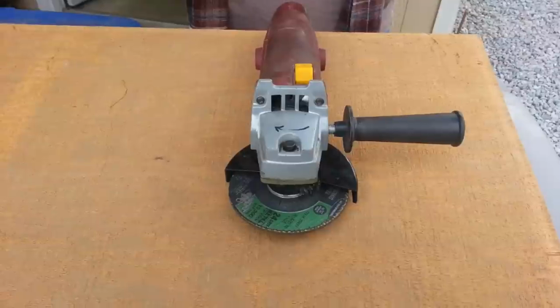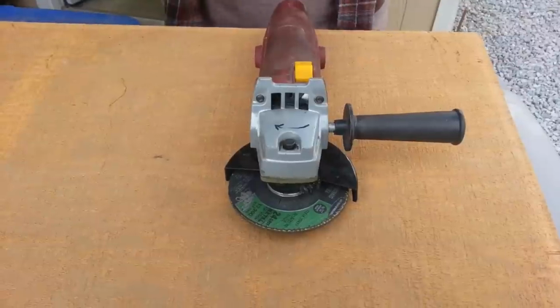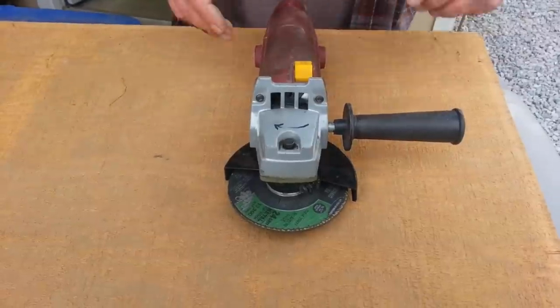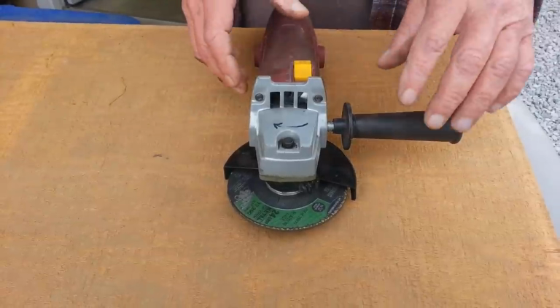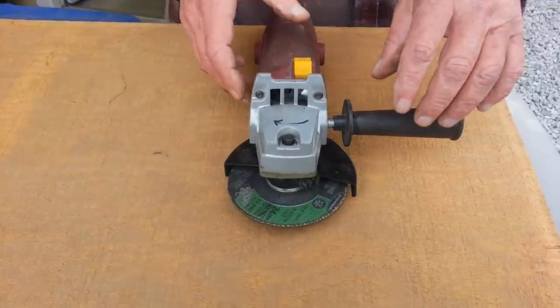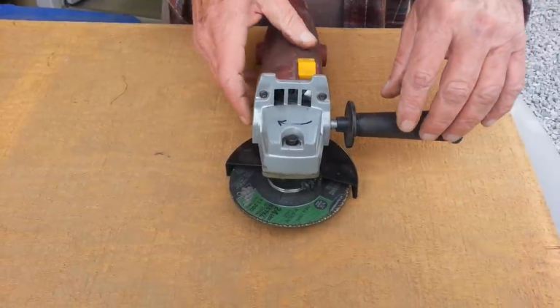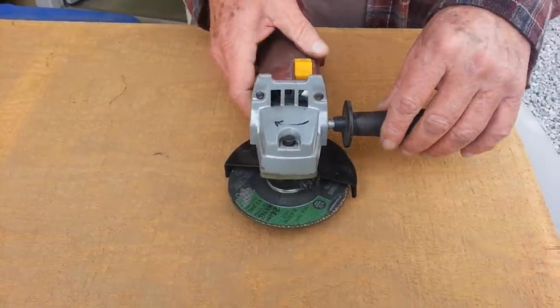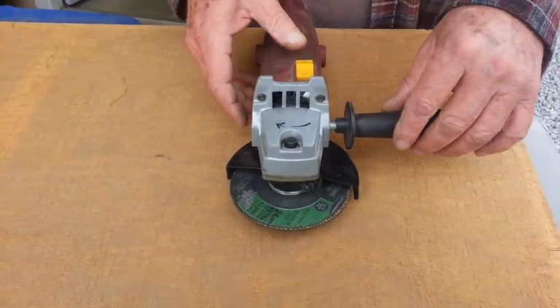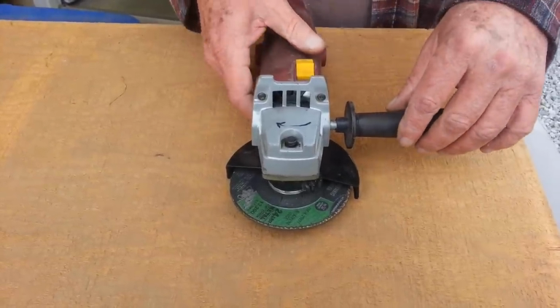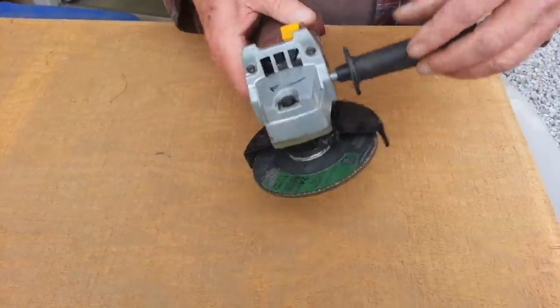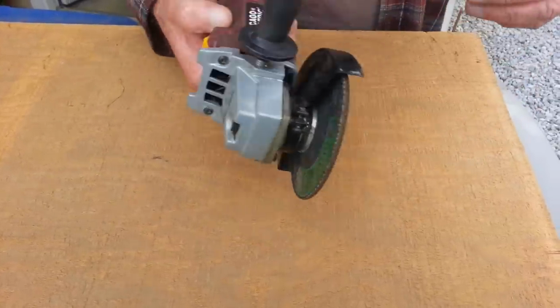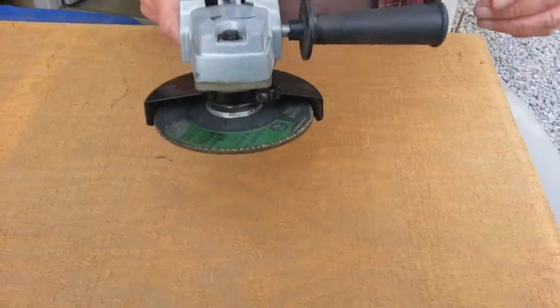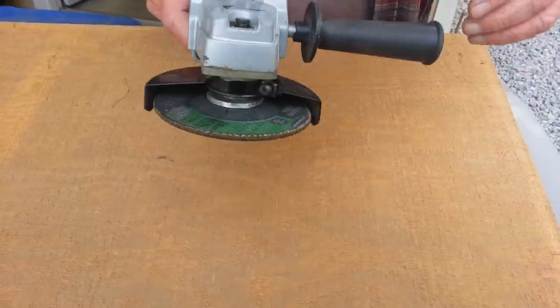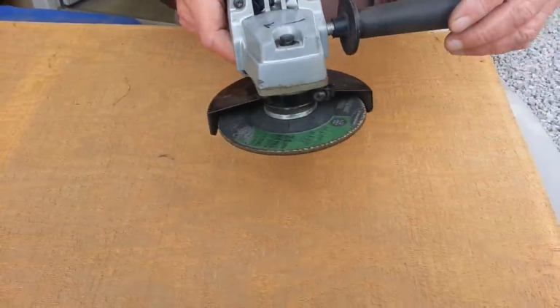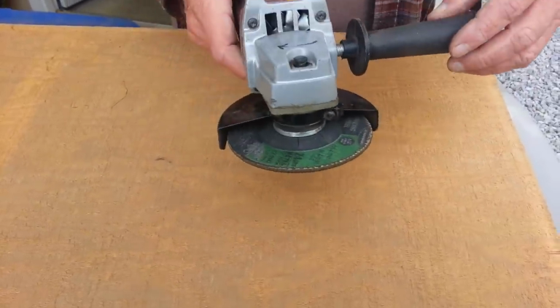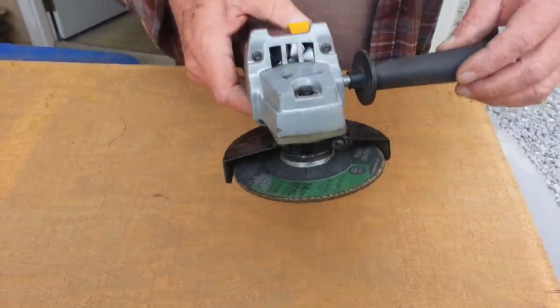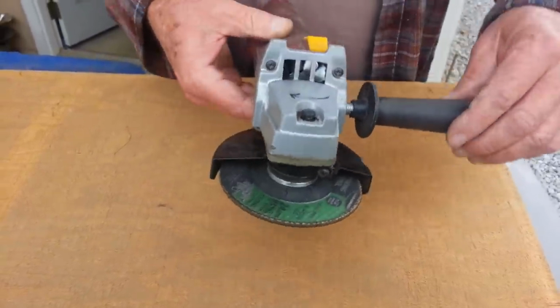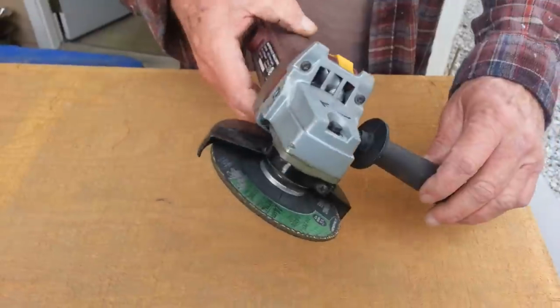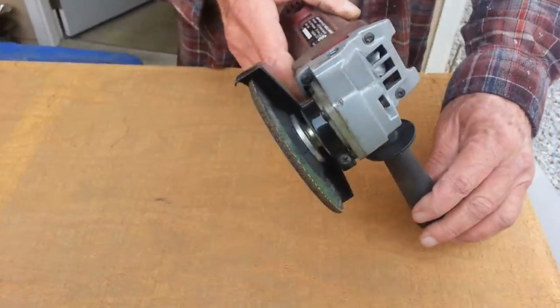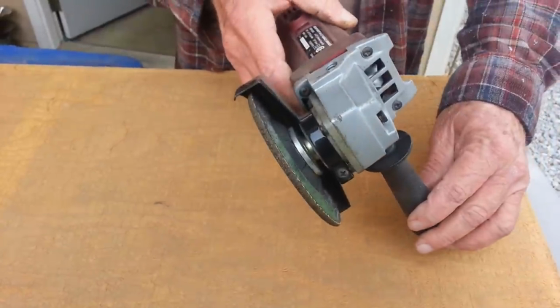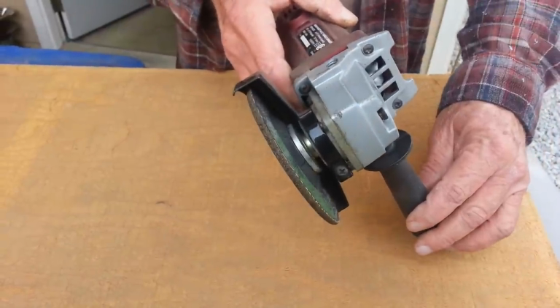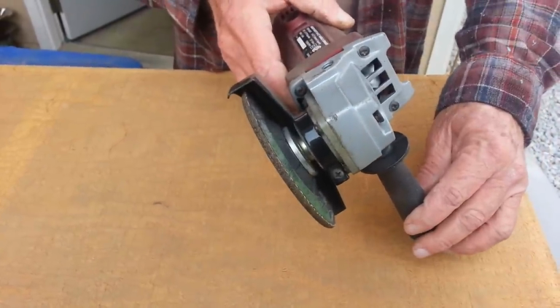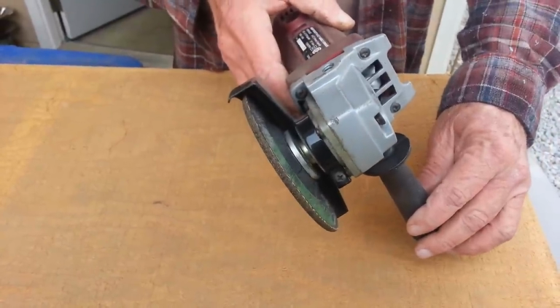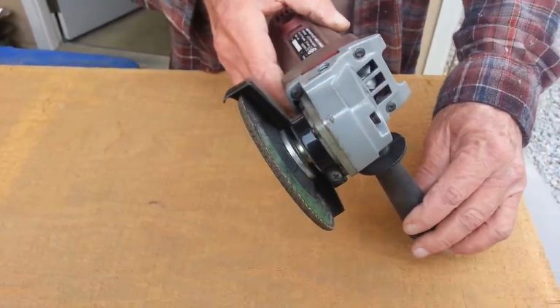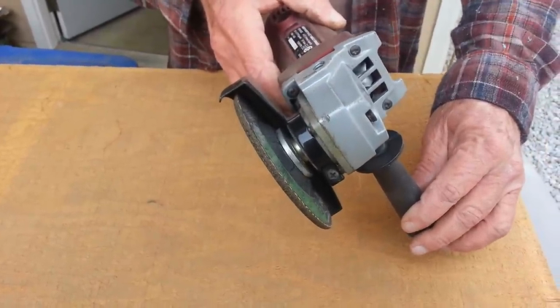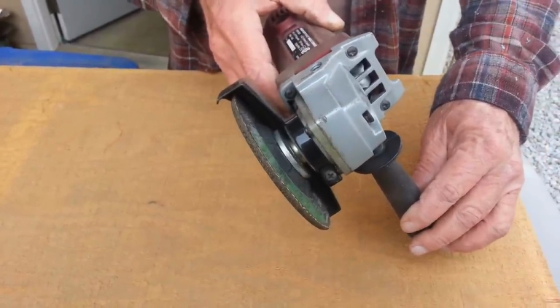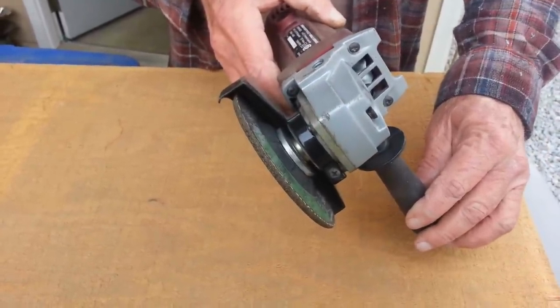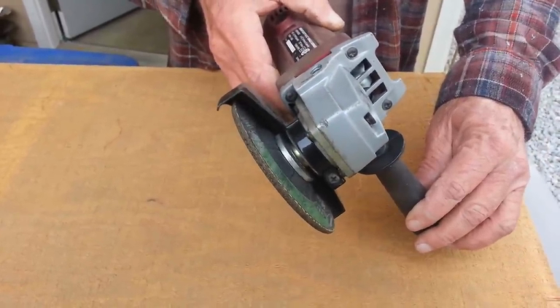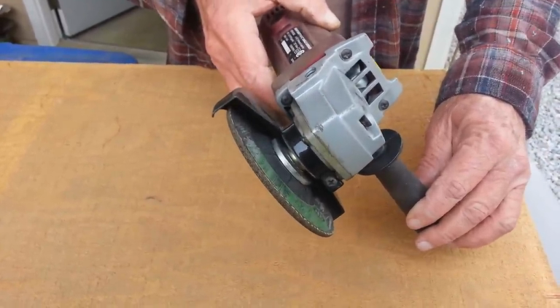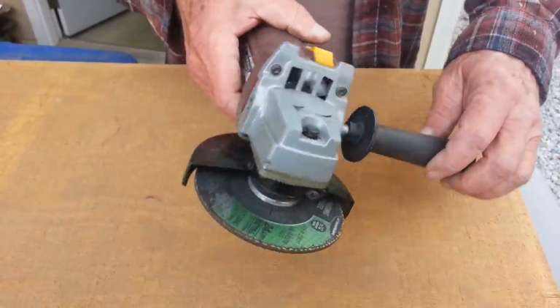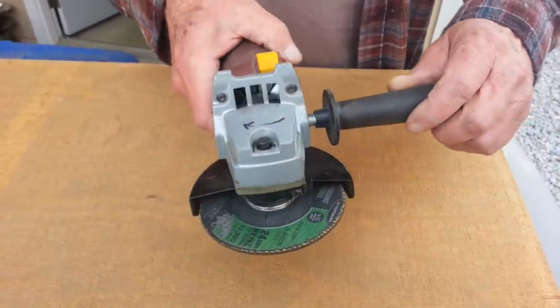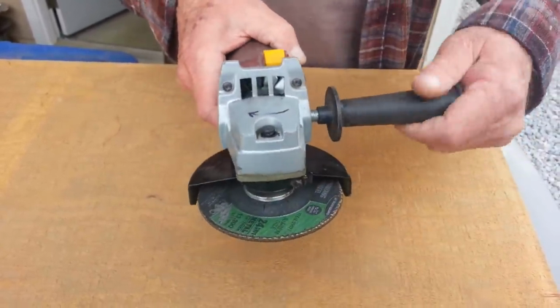Here we are. This is your common everyday hand grinder — a 4.5 inch grinder. It's a 5/8ths, 11,000 RPMs.